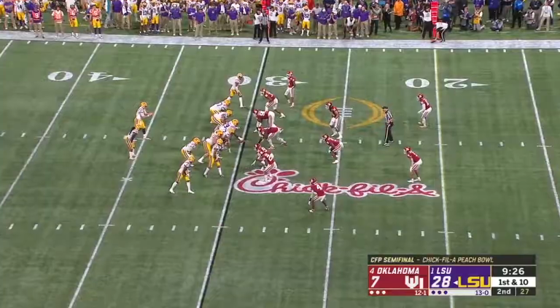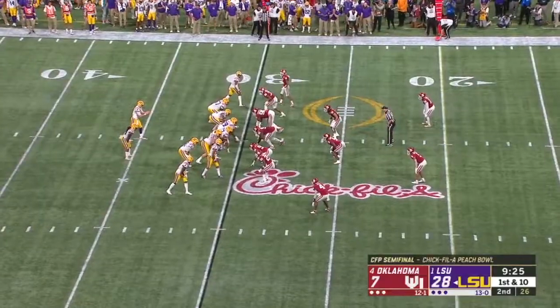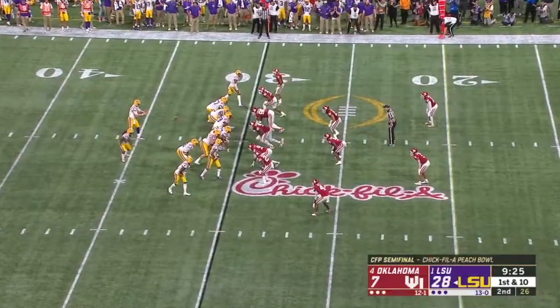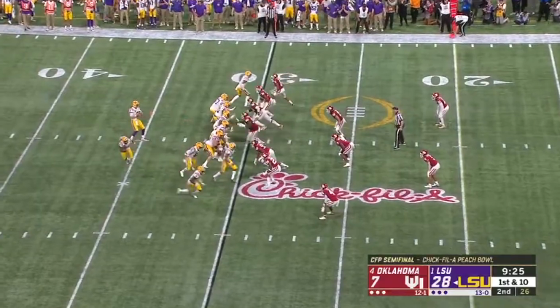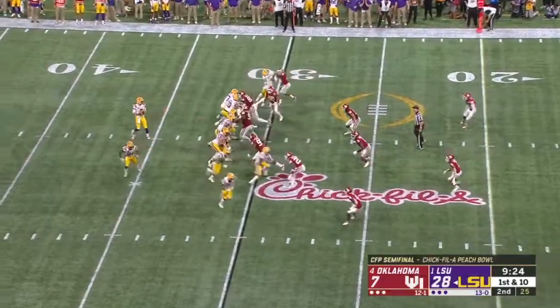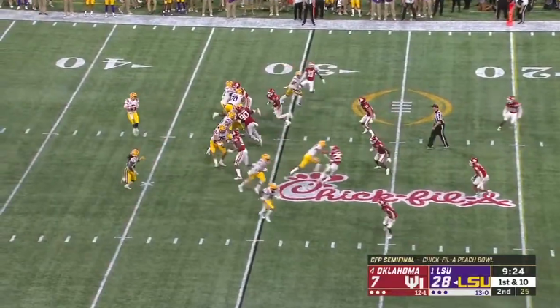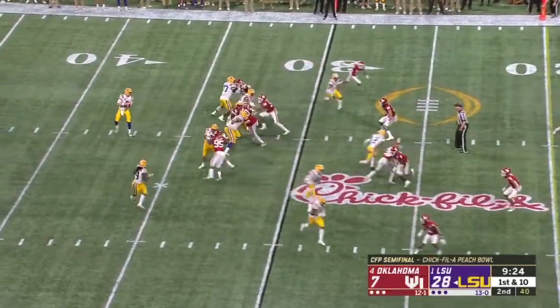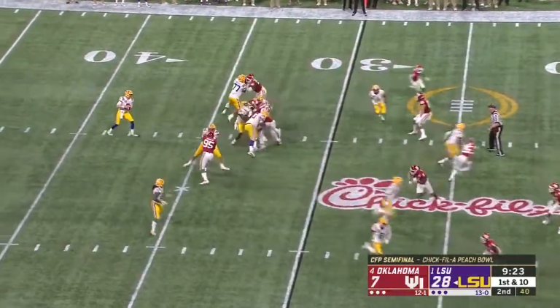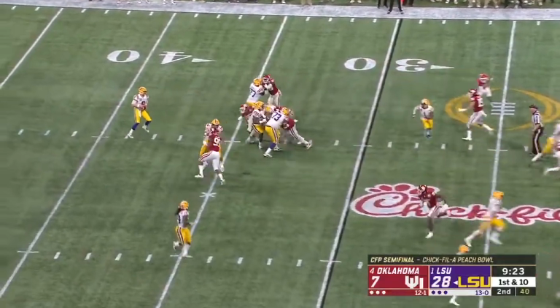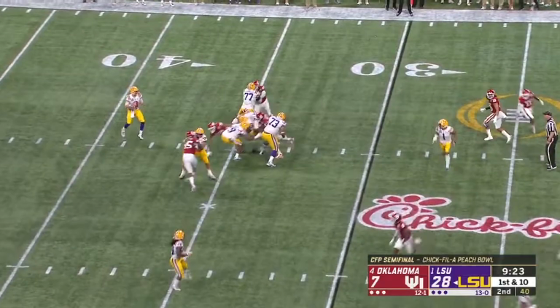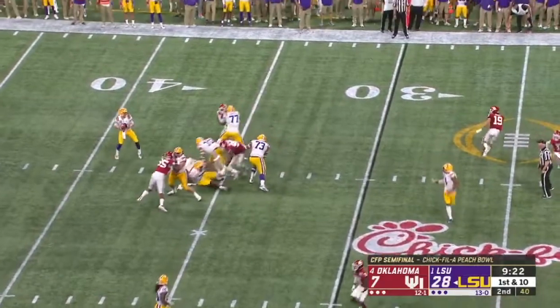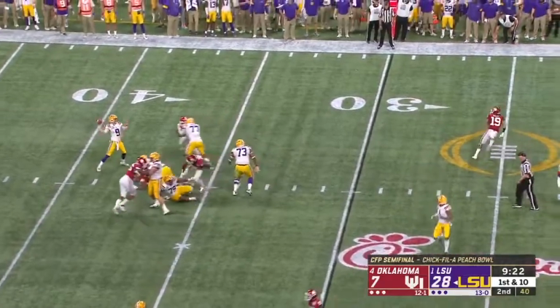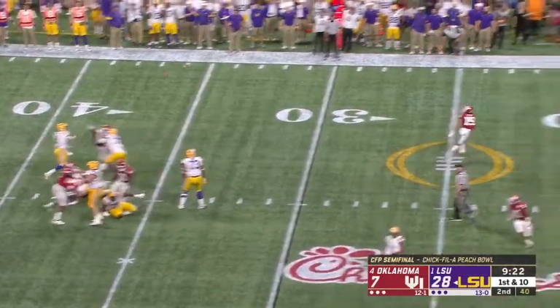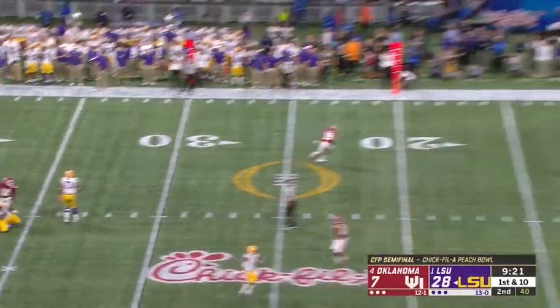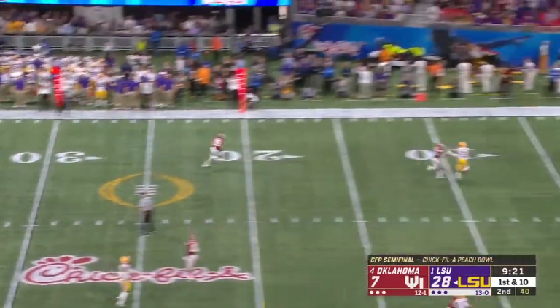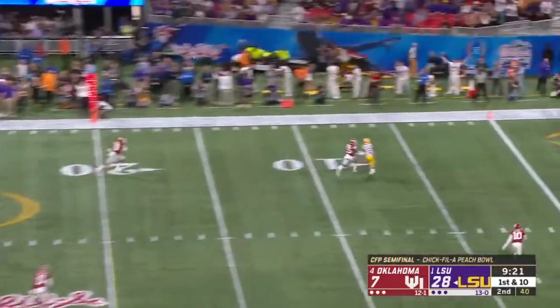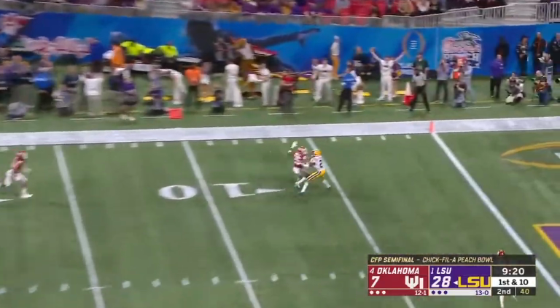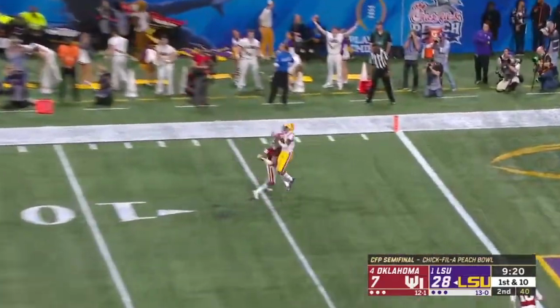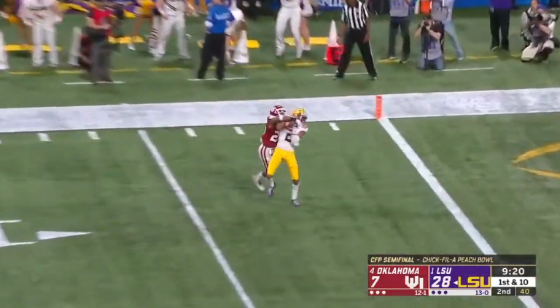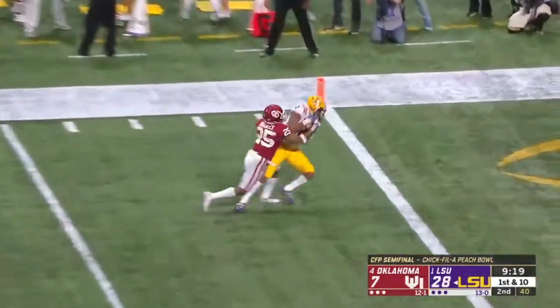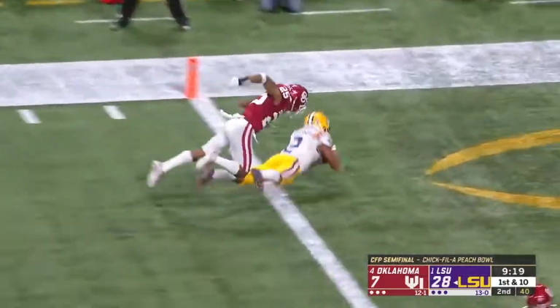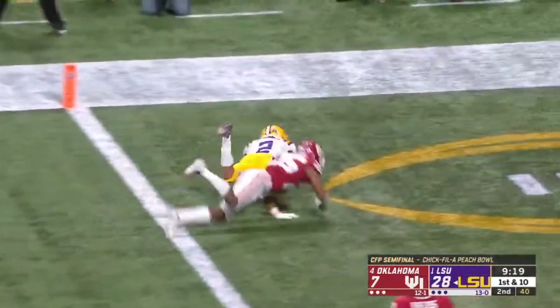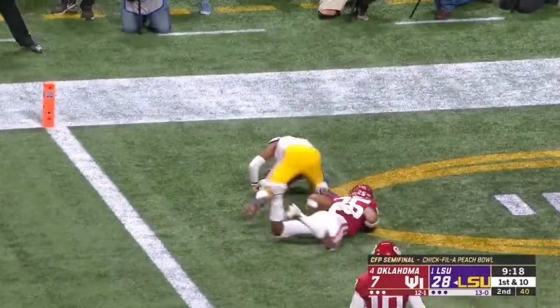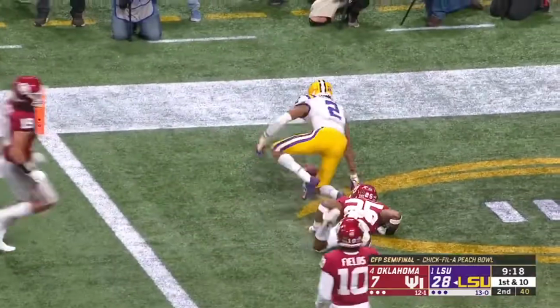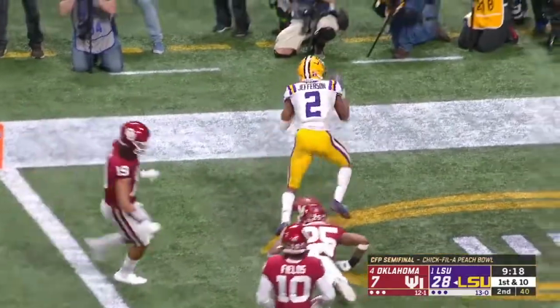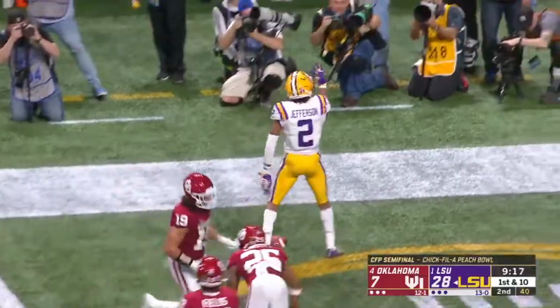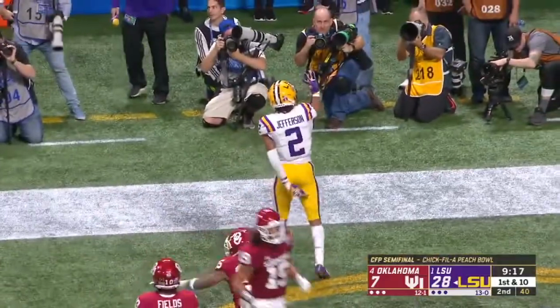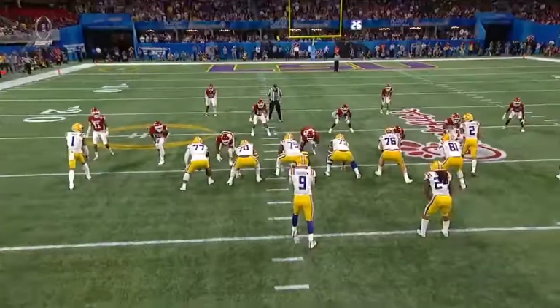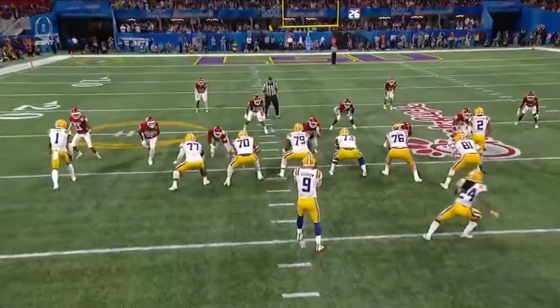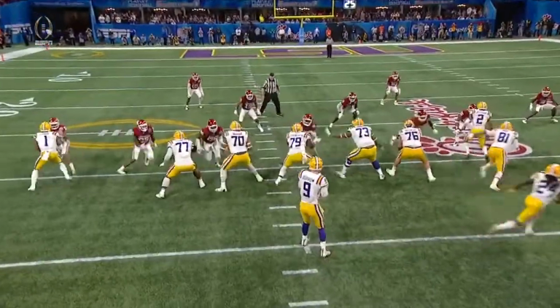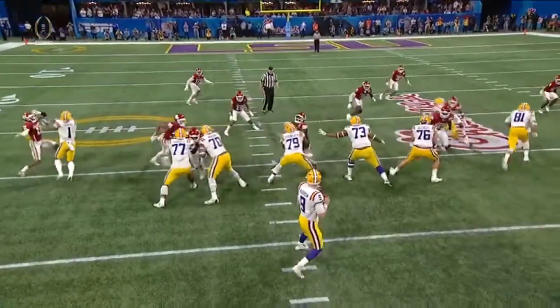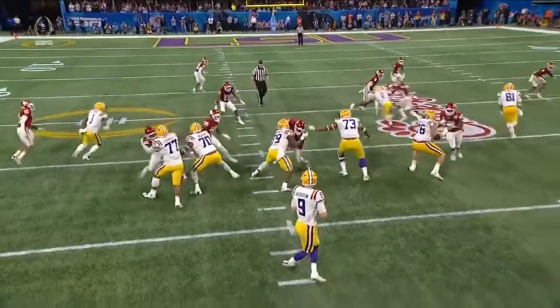It's a huge football game. On third and 17, a 22-yard gain. Burrow goes deep again, on target again — Jefferson again, touchdown again.